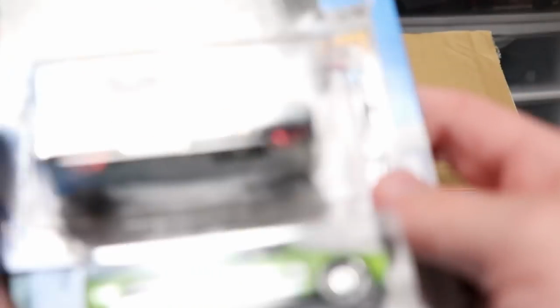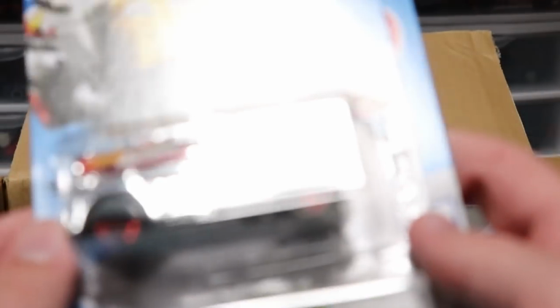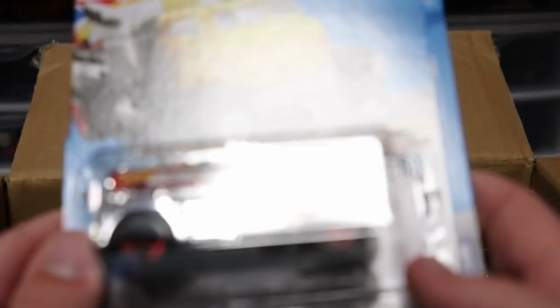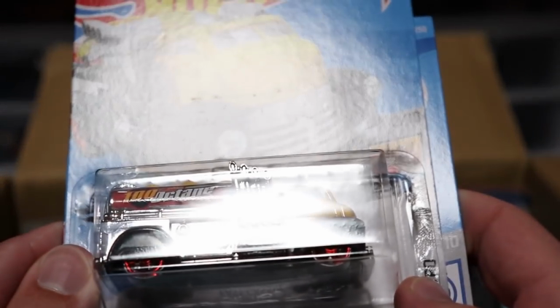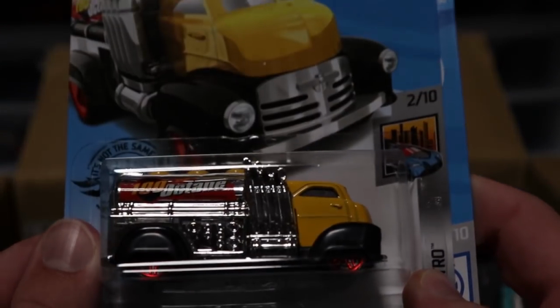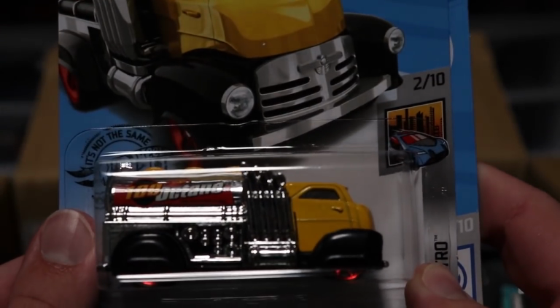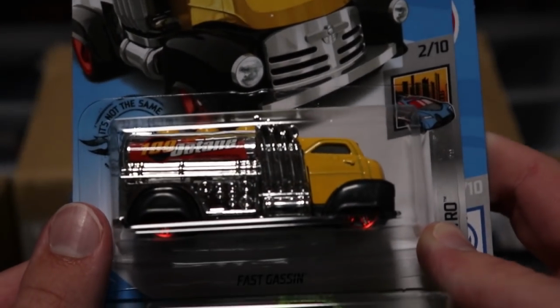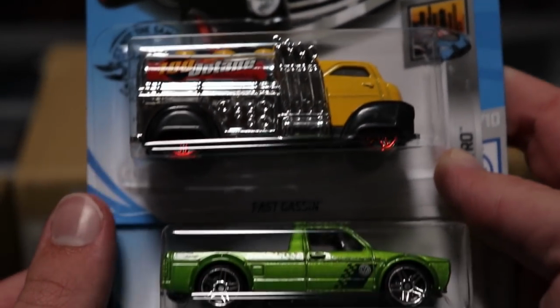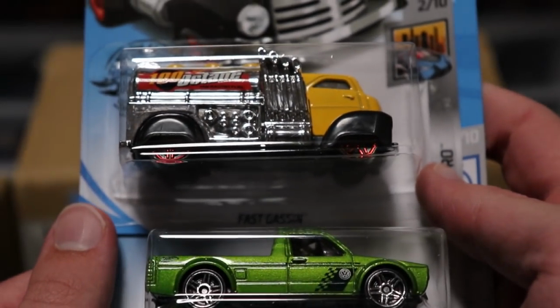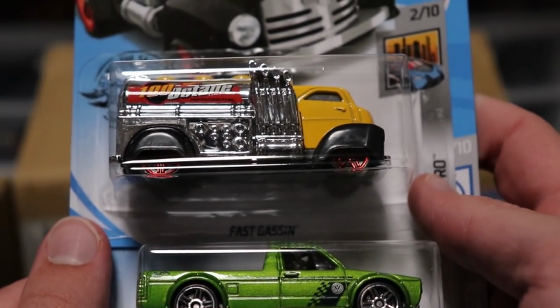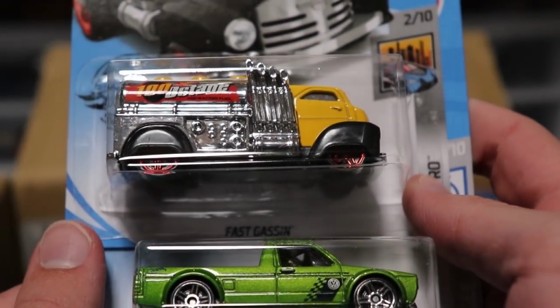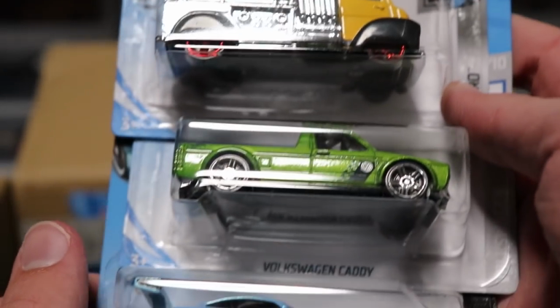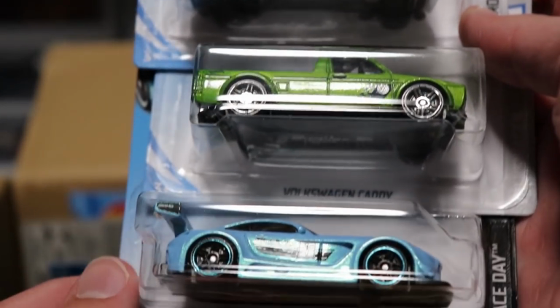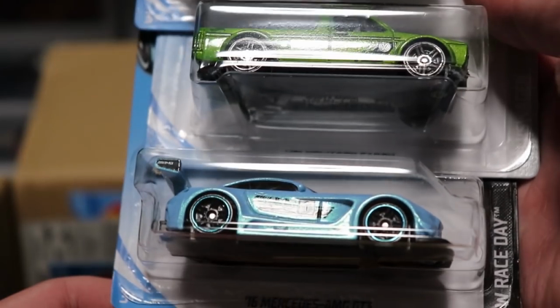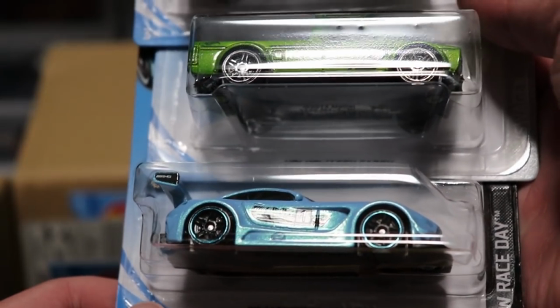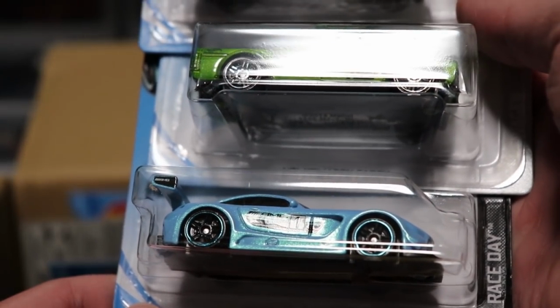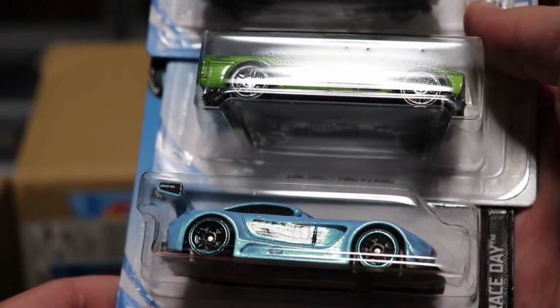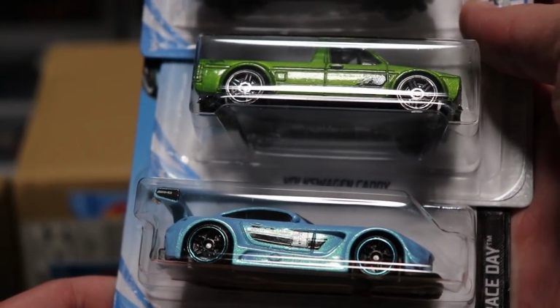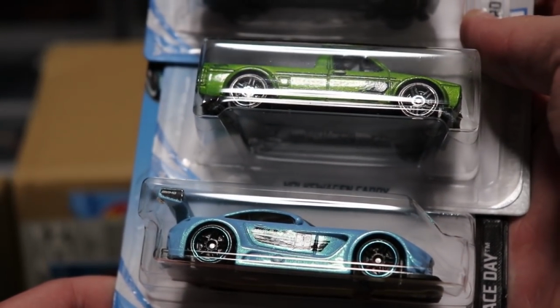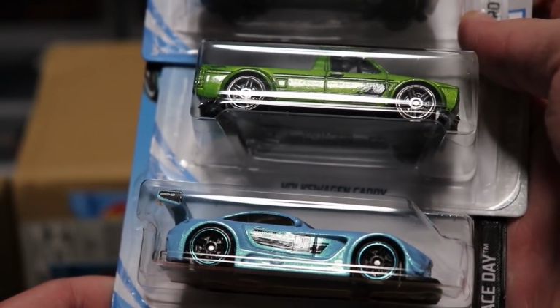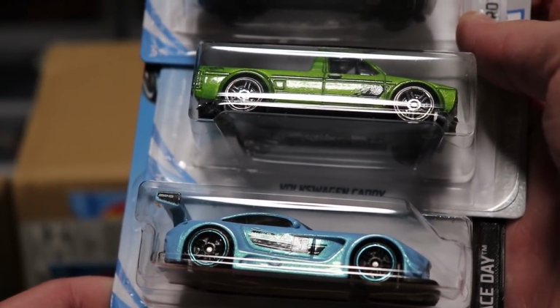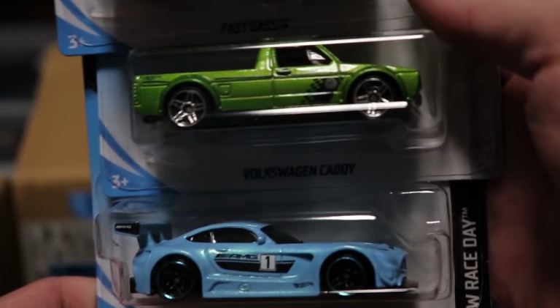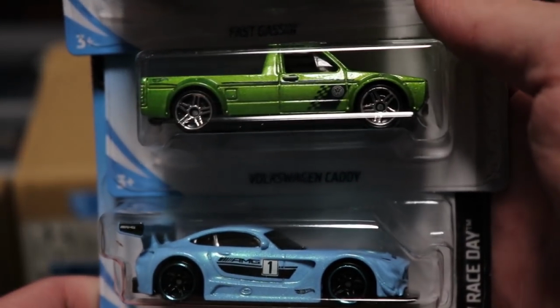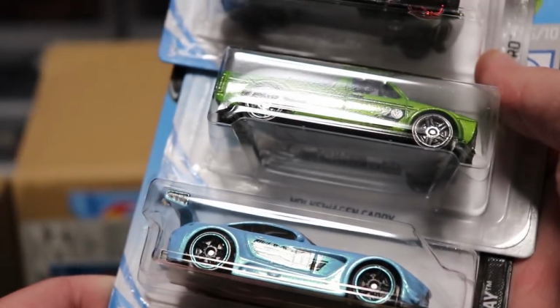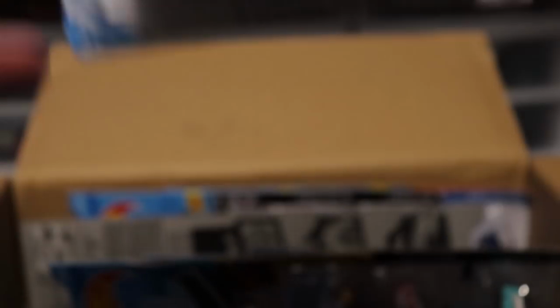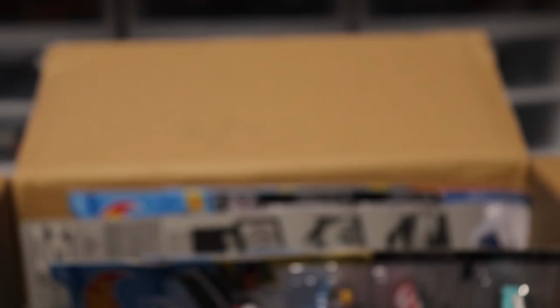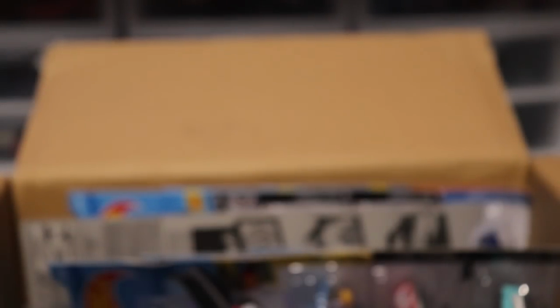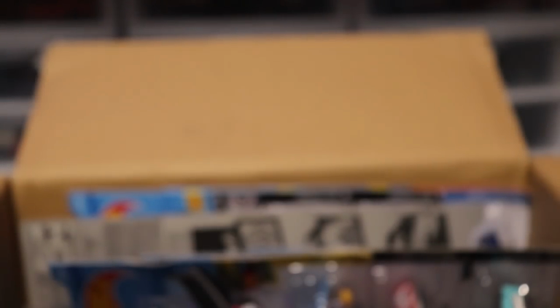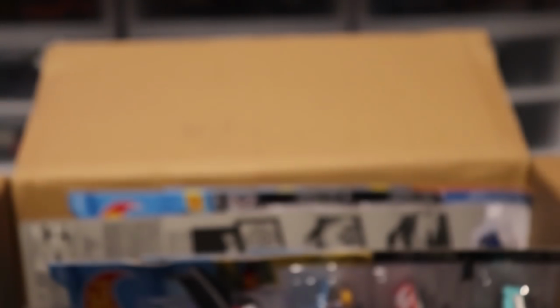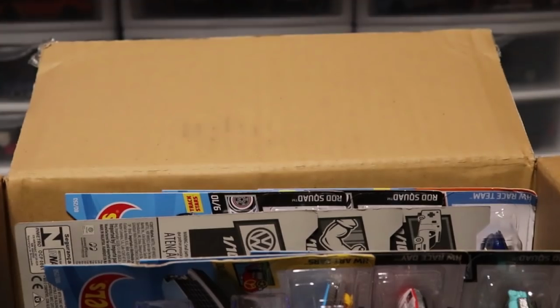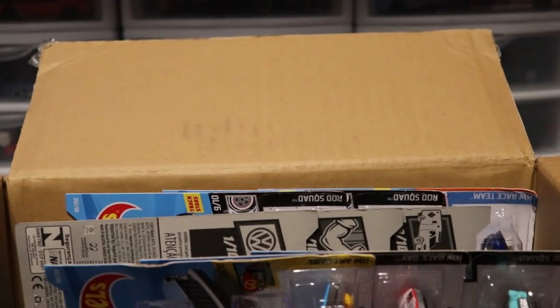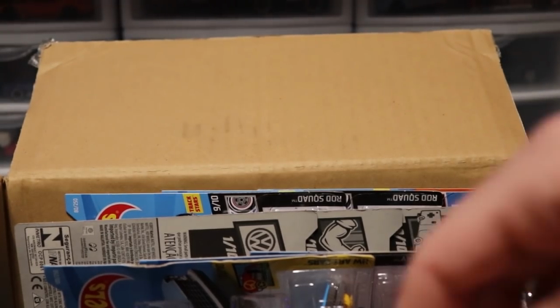Next up we've got Fast Gassing — that is new for this year, looking good. And then we've got some duplicates: we've got the AMG GT3 and the Volkswagen Caddy in green from the last case.